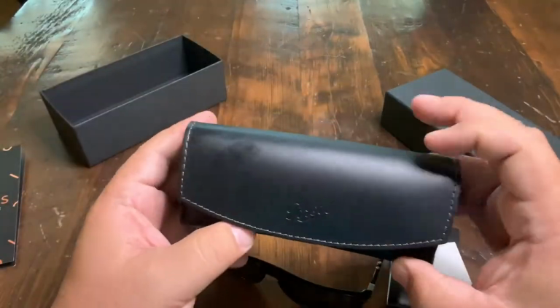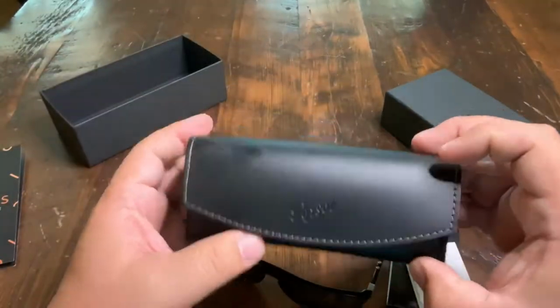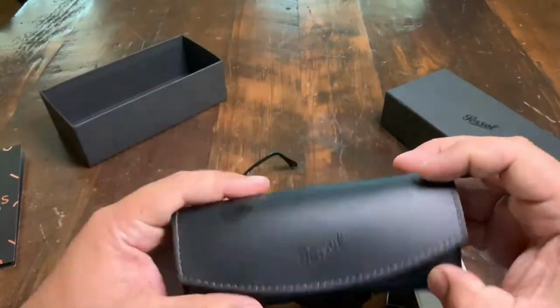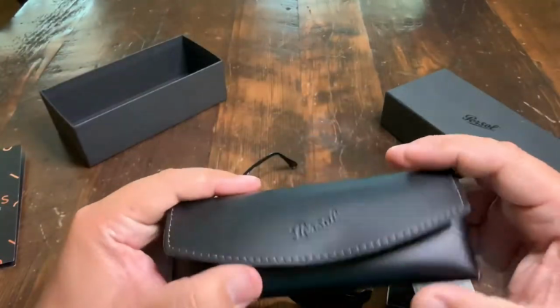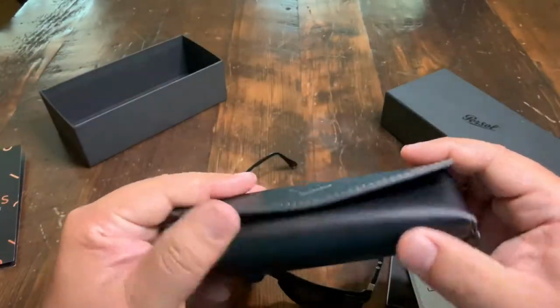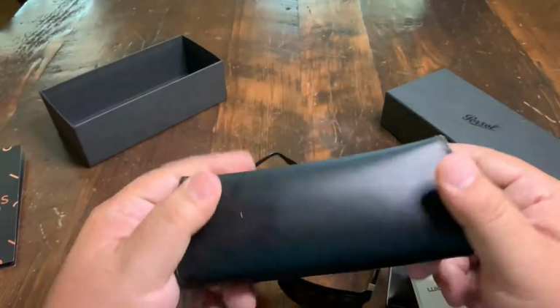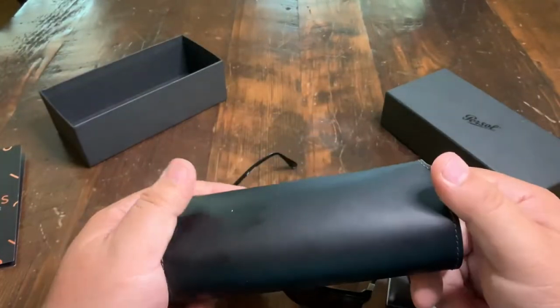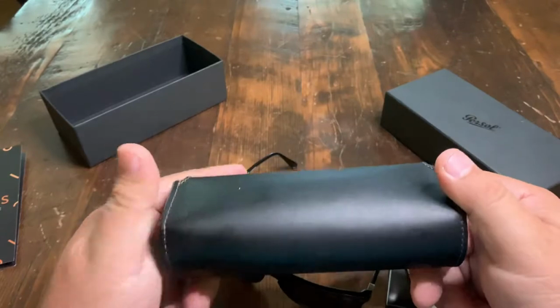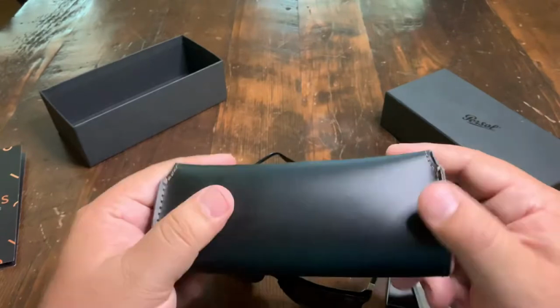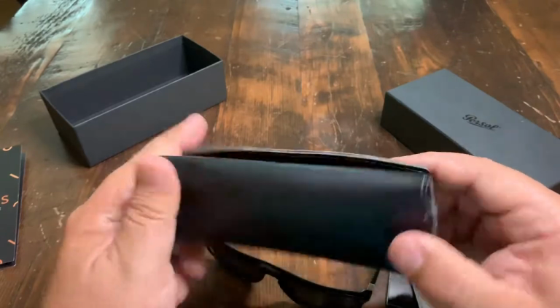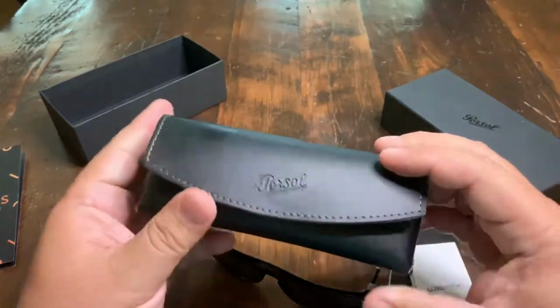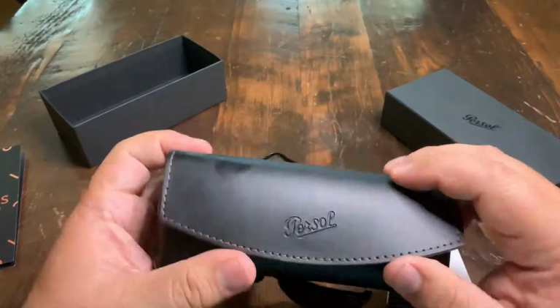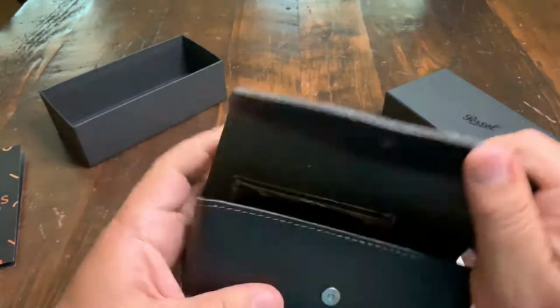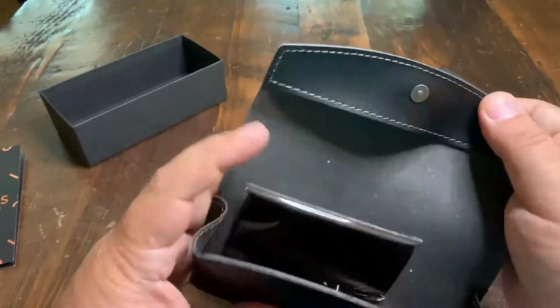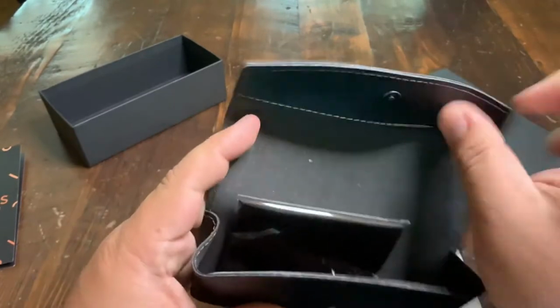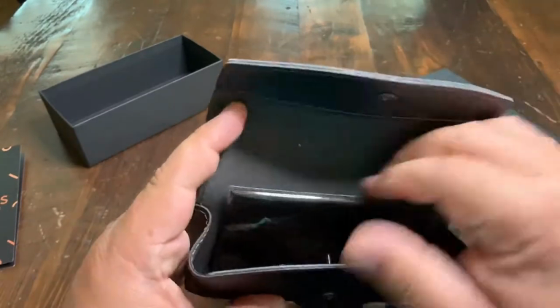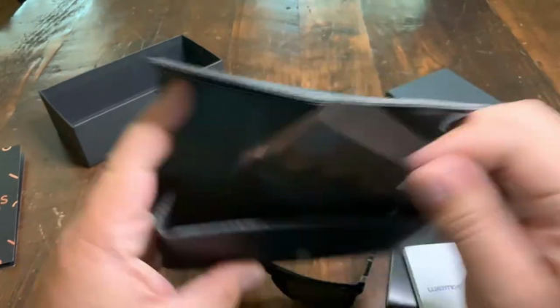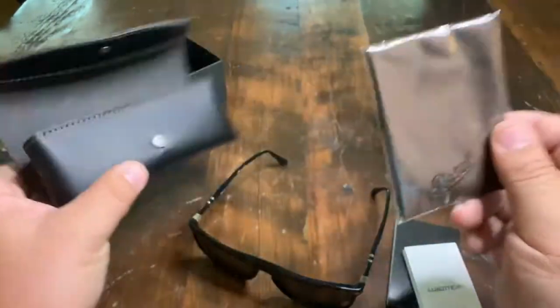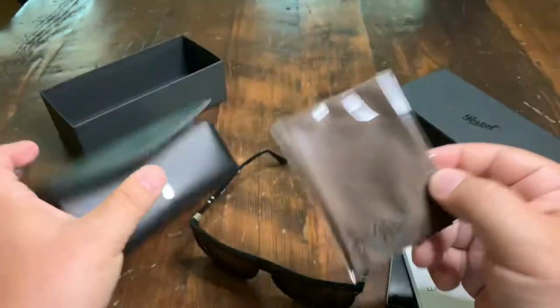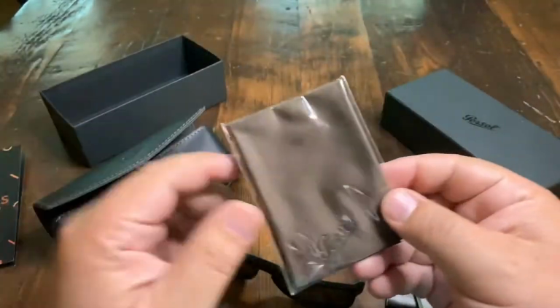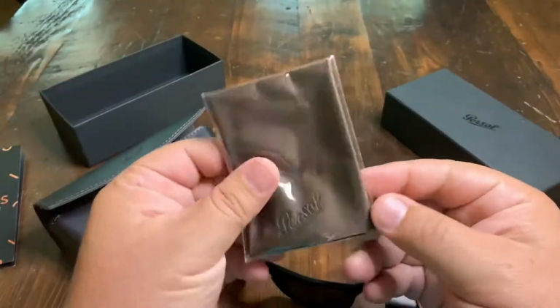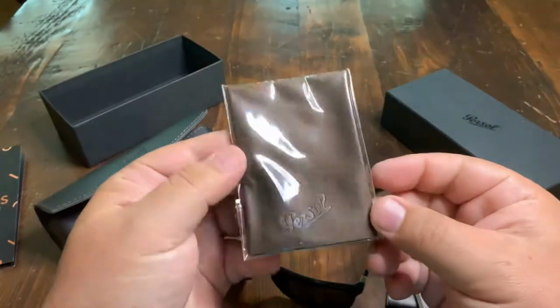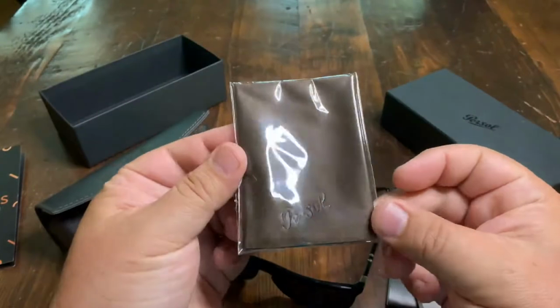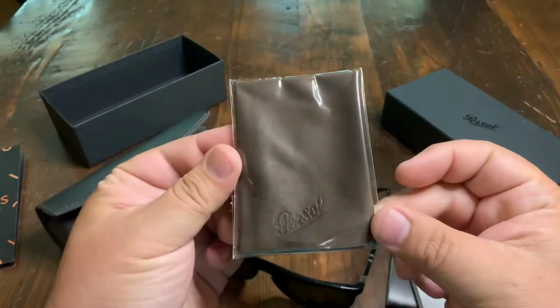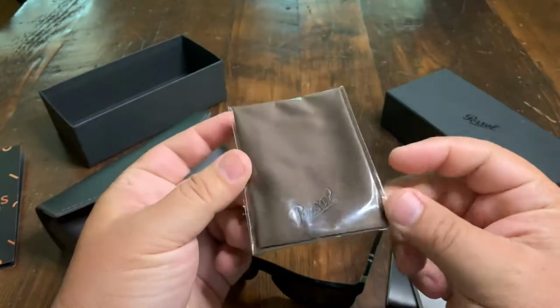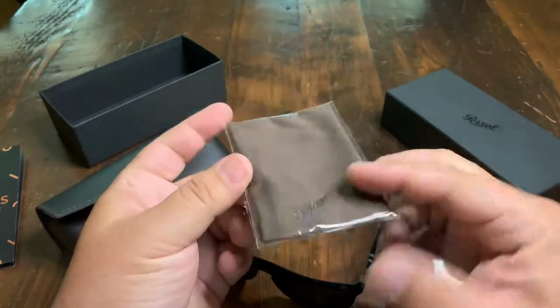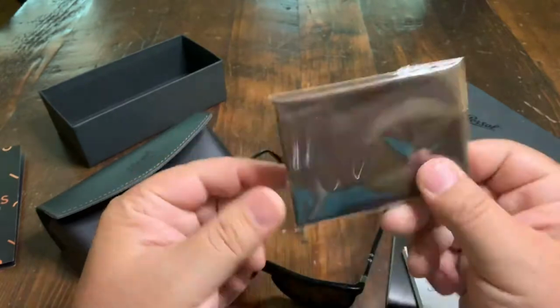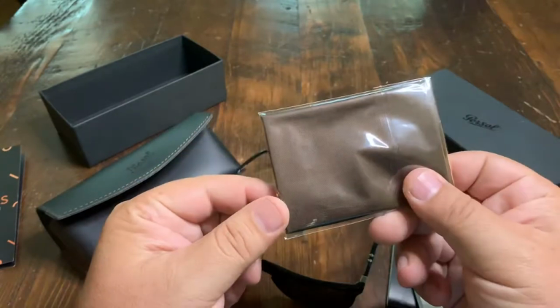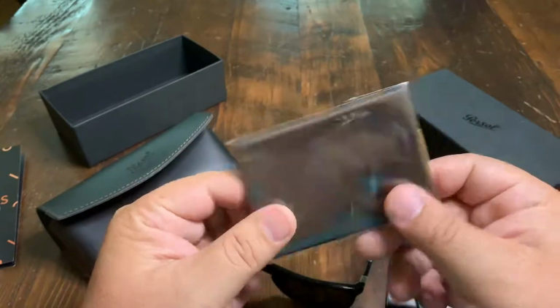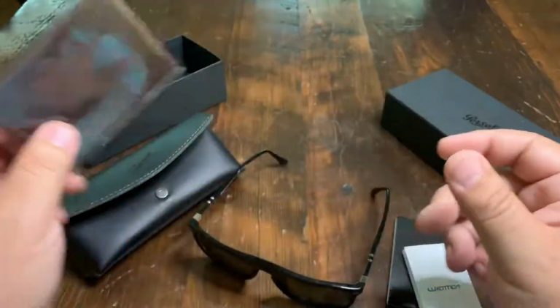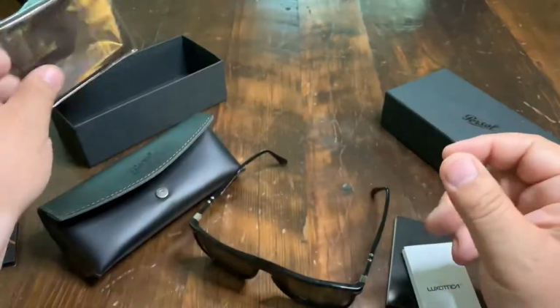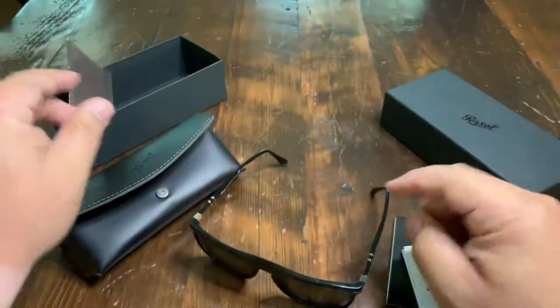It comes with a nice leatherette-kind-of case and also a cleaning cloth. I do love these.